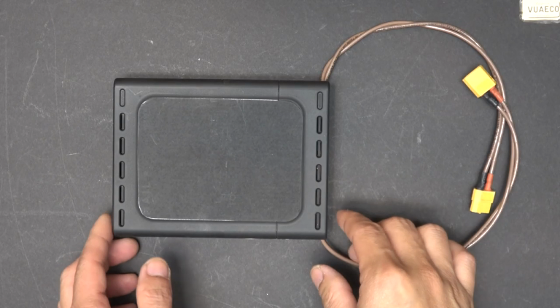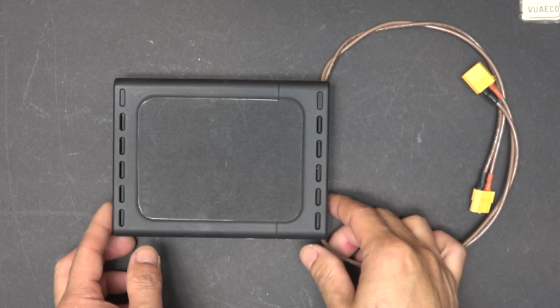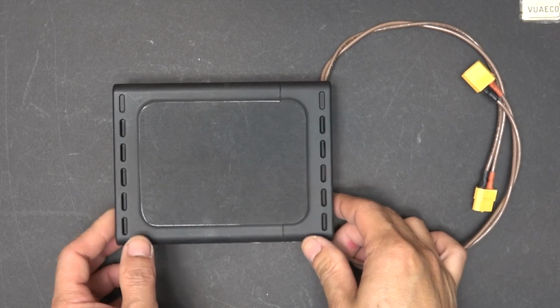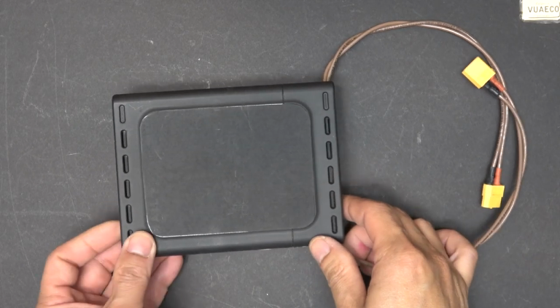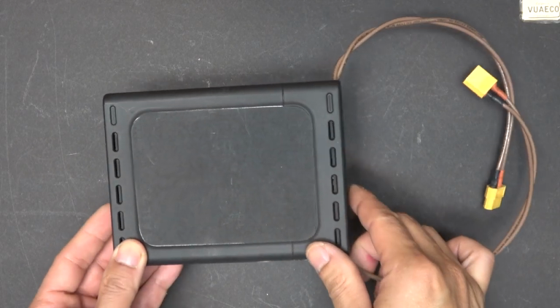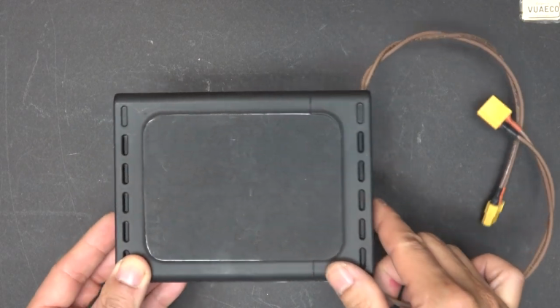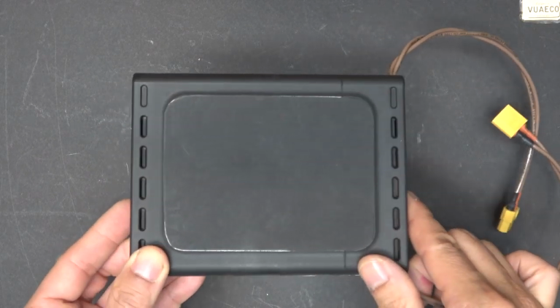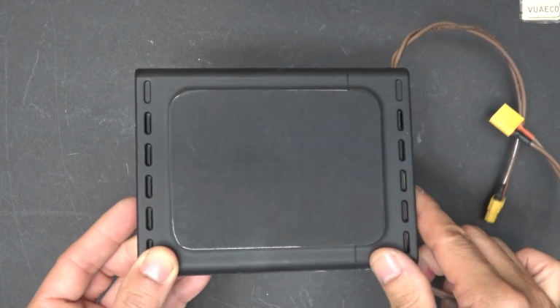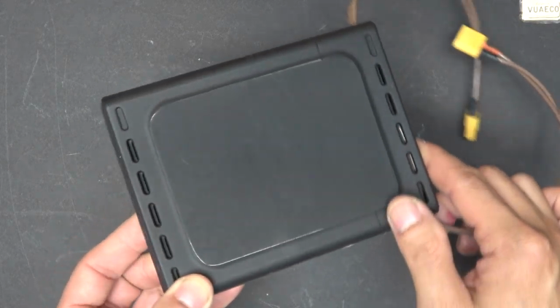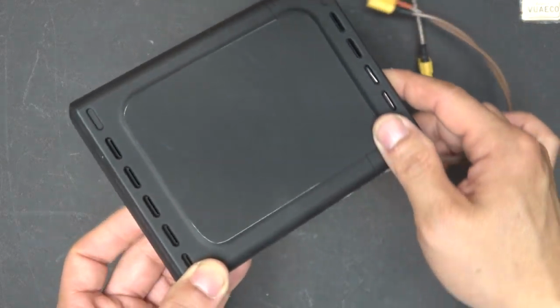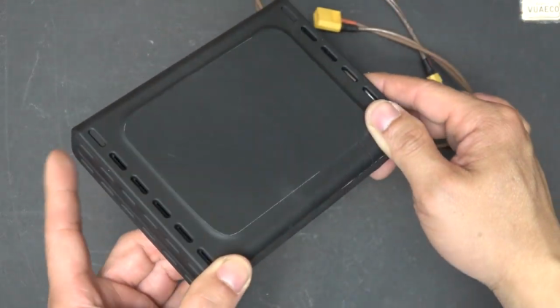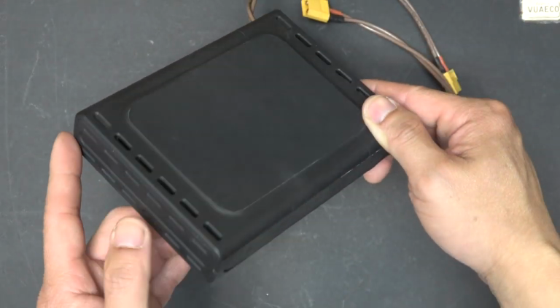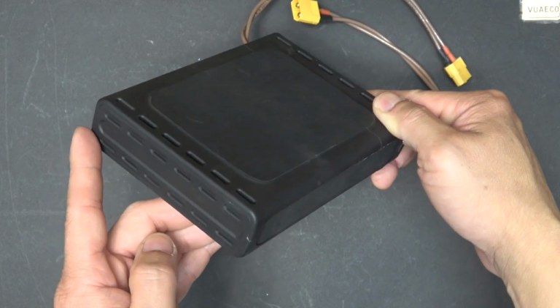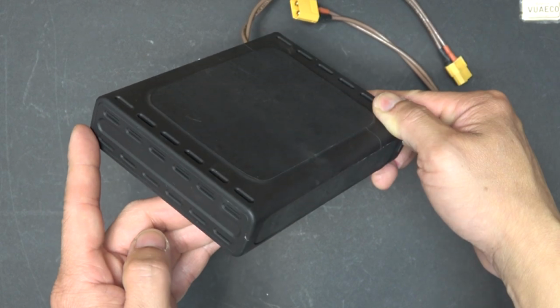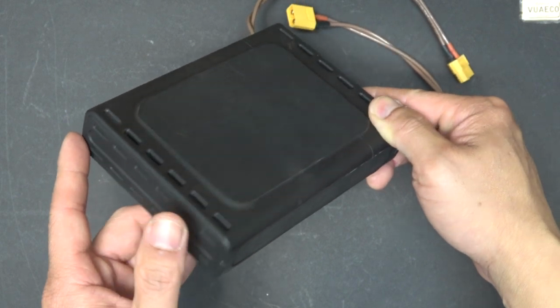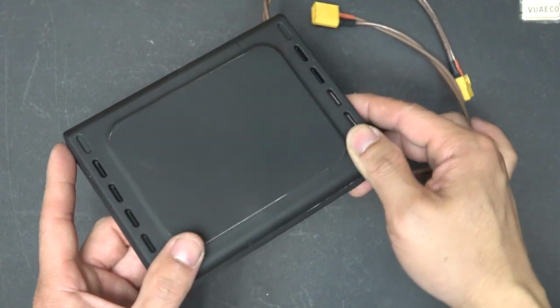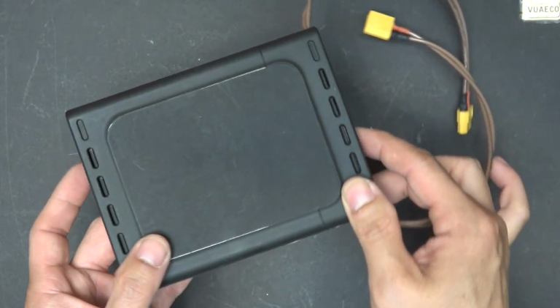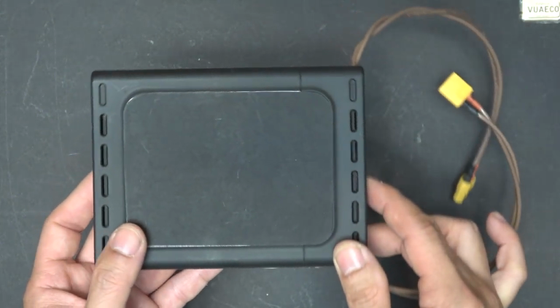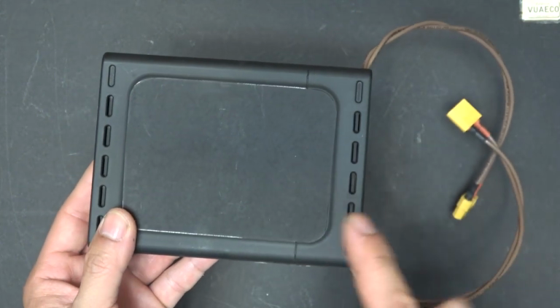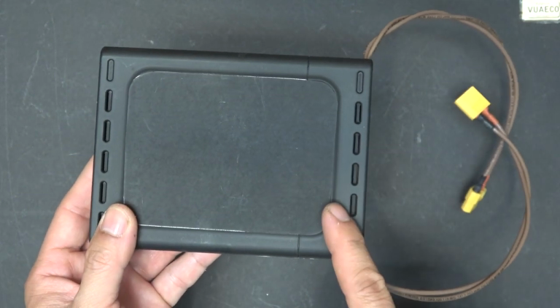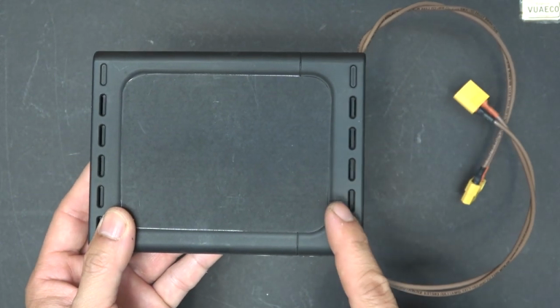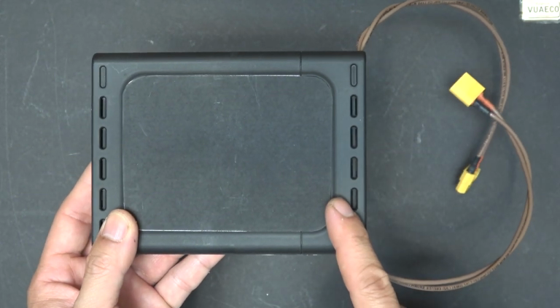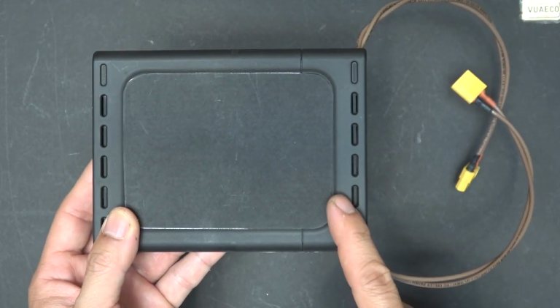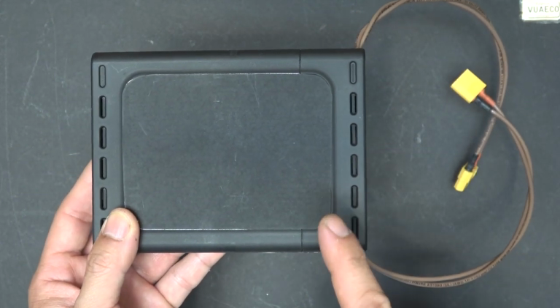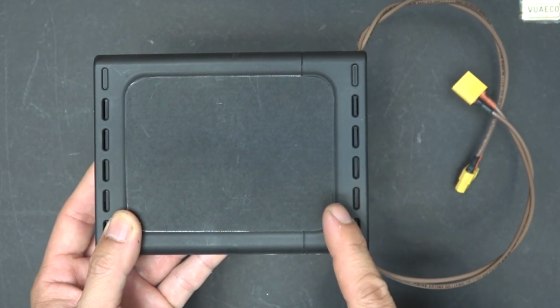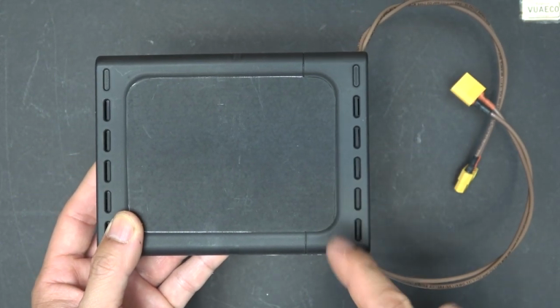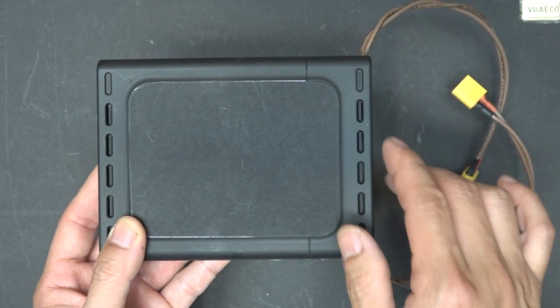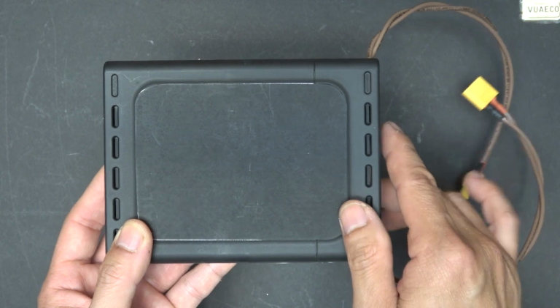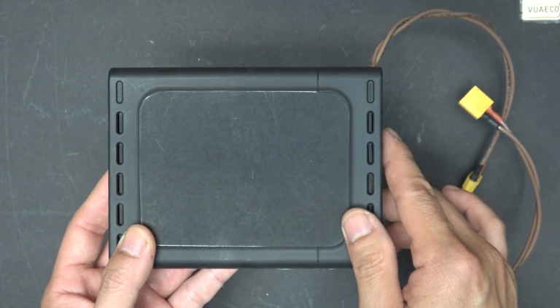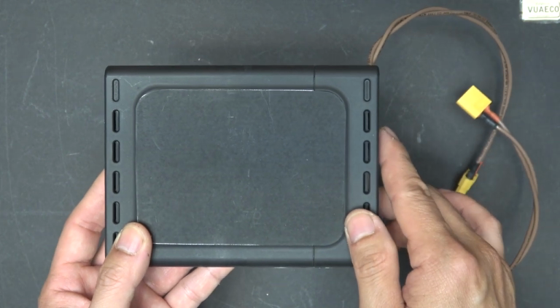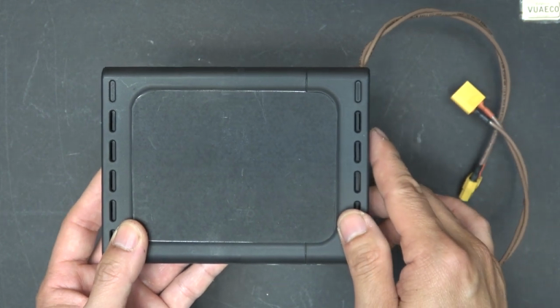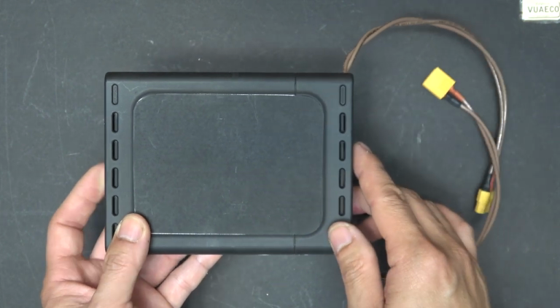So here it is. It looks like an ordinary and small black box, but in an instant it will convert your electric bike into an autonomous vehicle. Let me show you how it works.